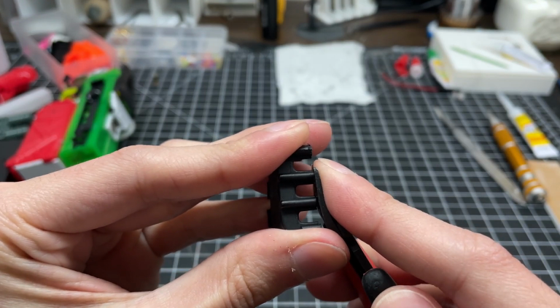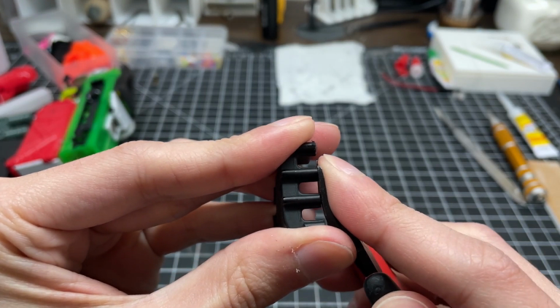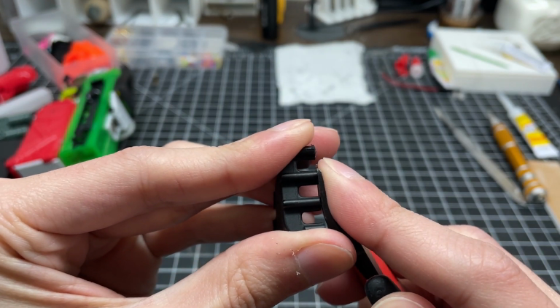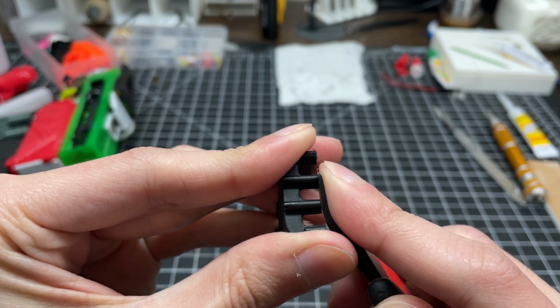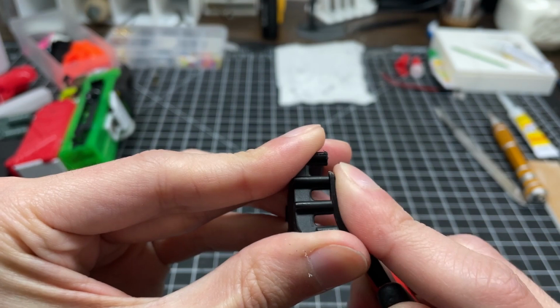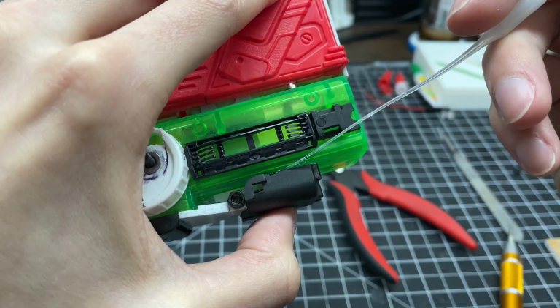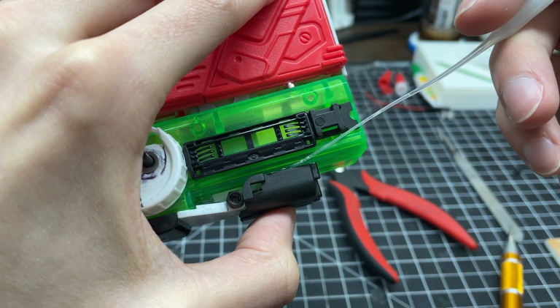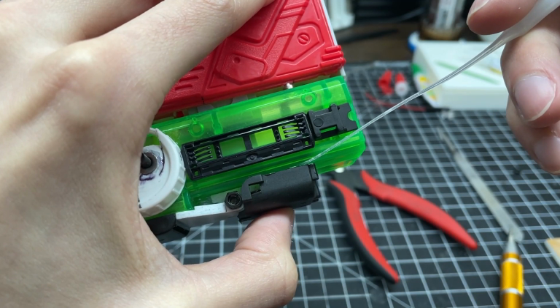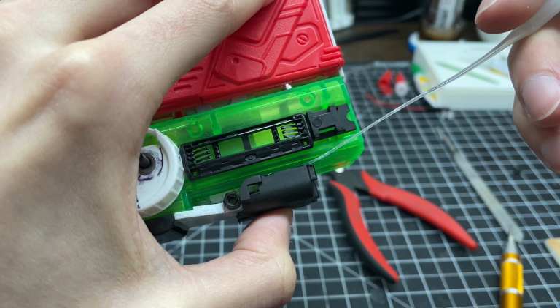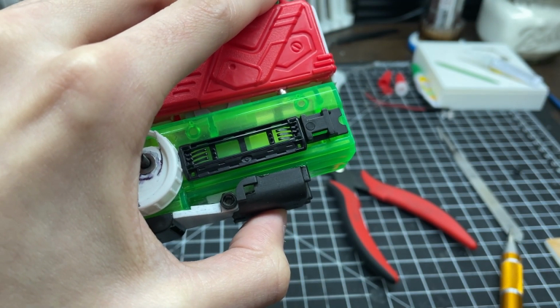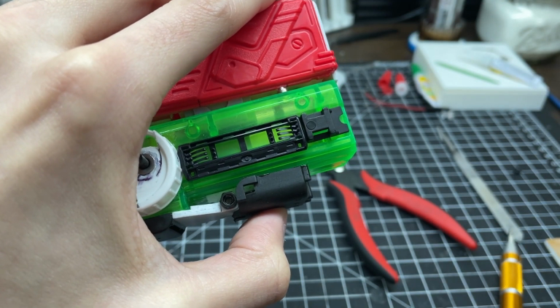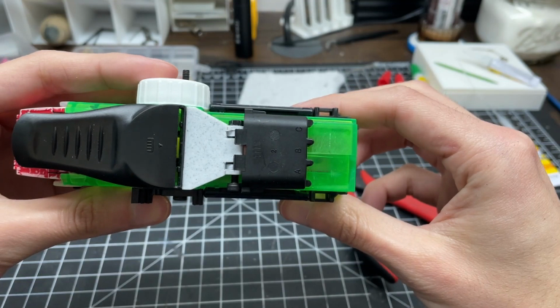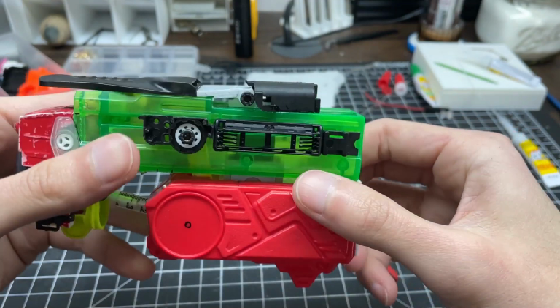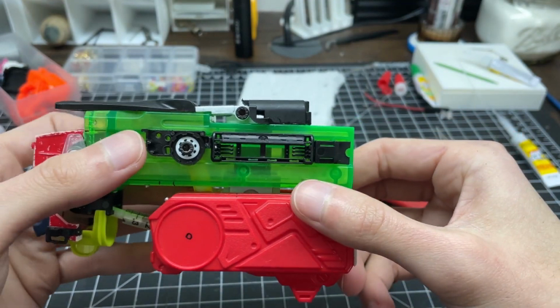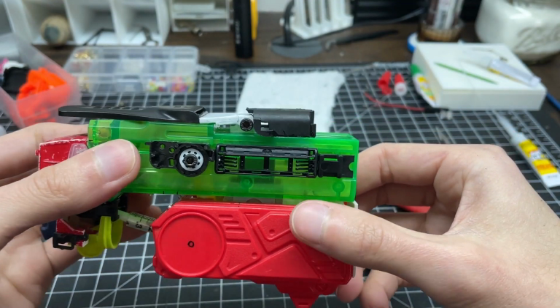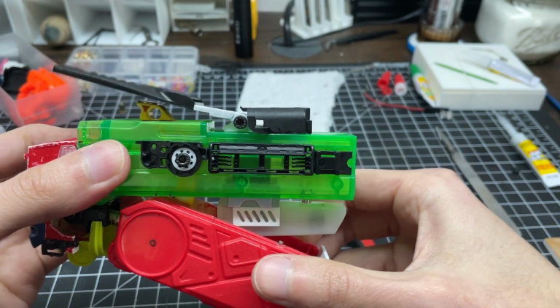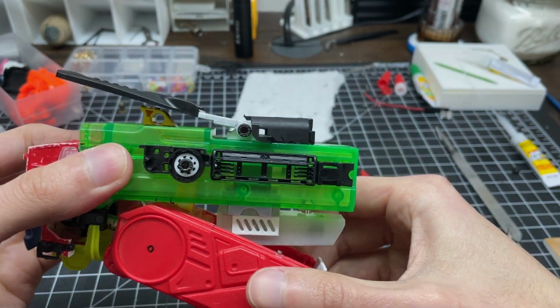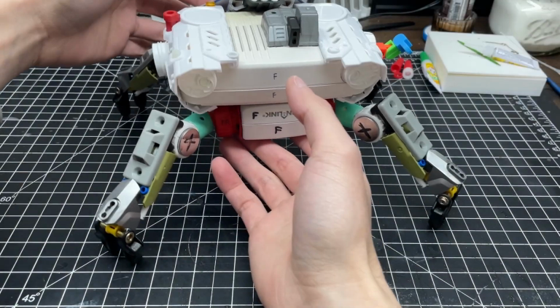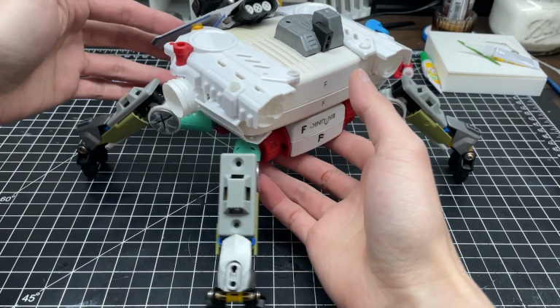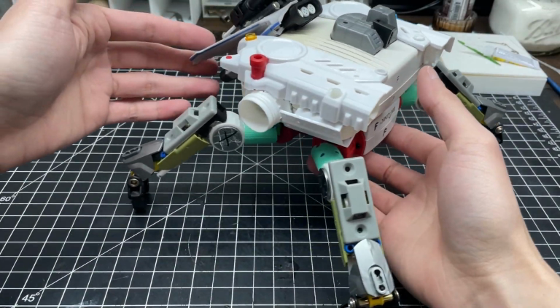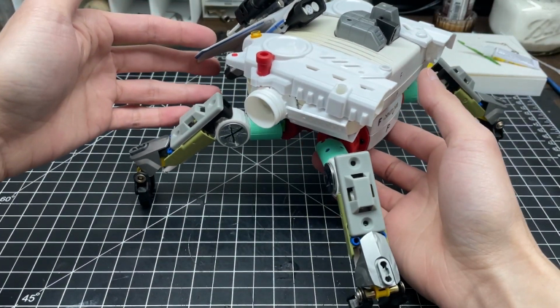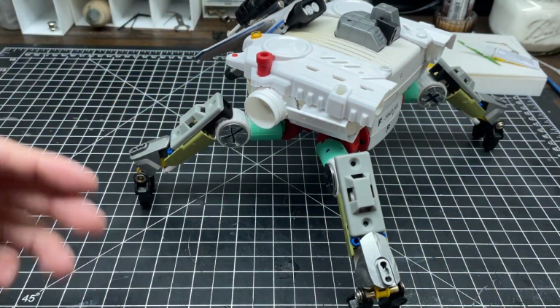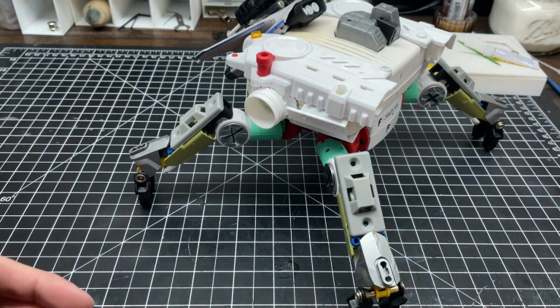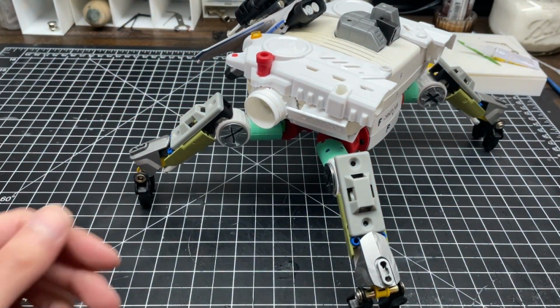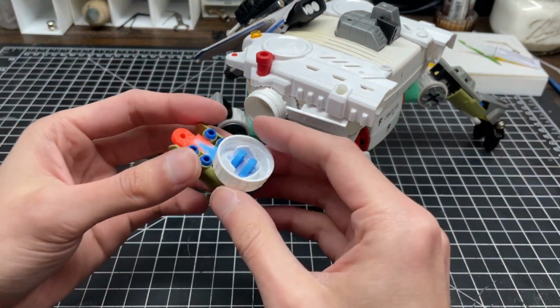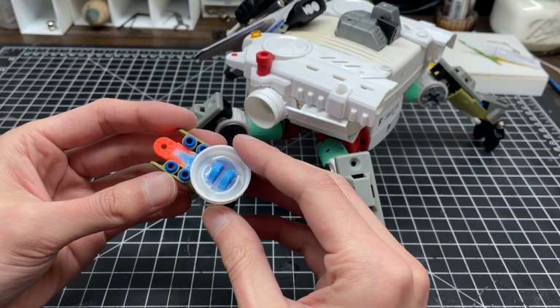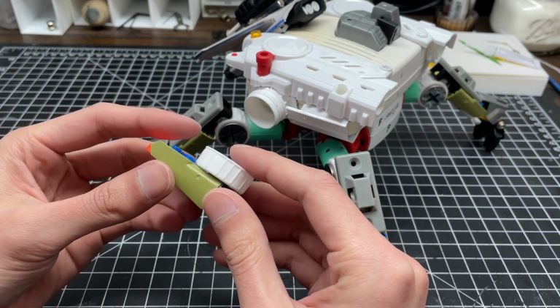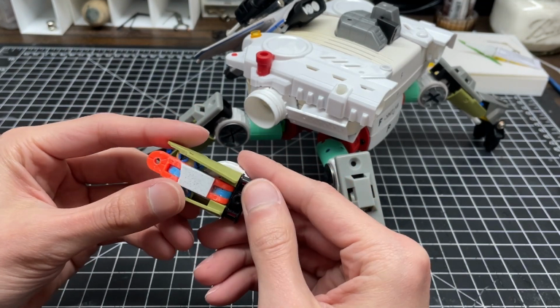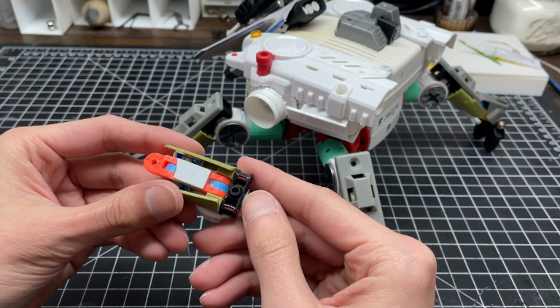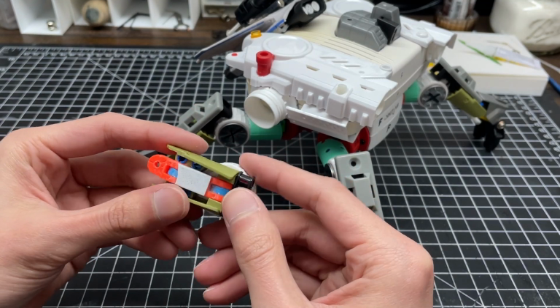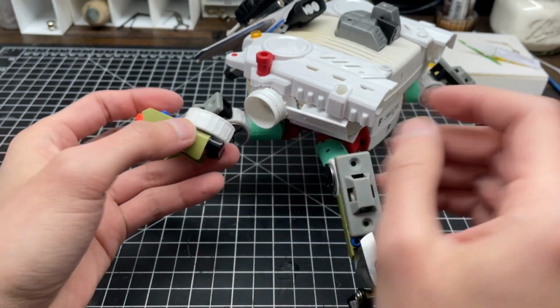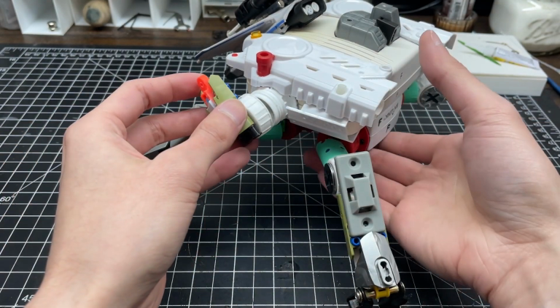With one more vented shroud to protect the electromagnetic attachment point, the laser cannon is done for now. Completing the arm mount means we can call this part done and test fit the new weaponry.